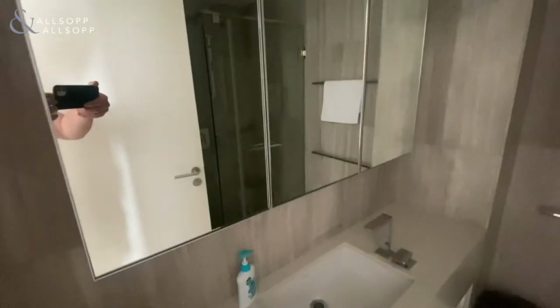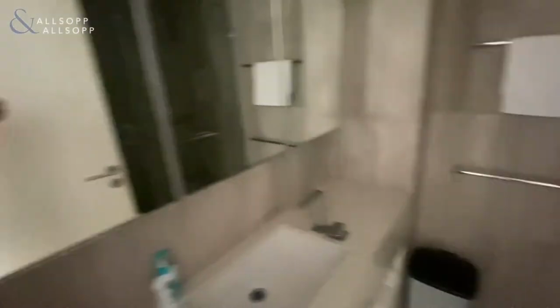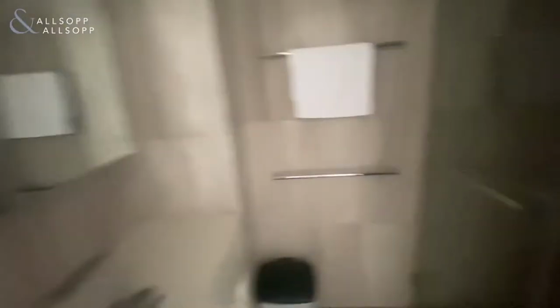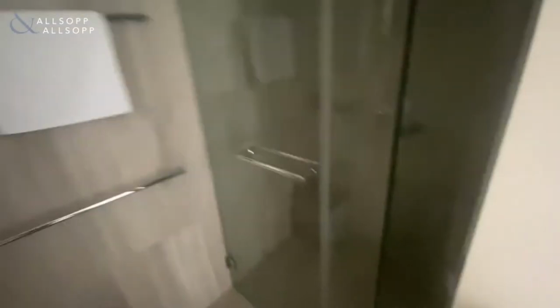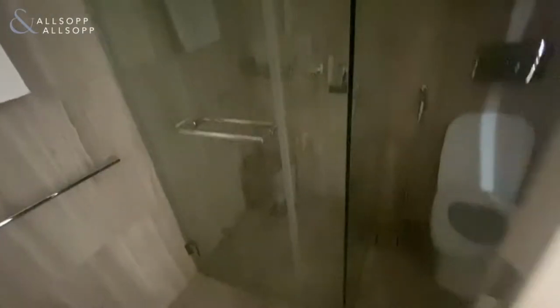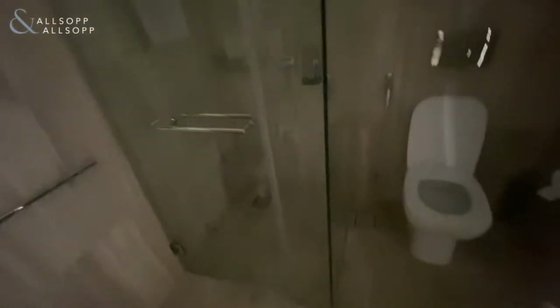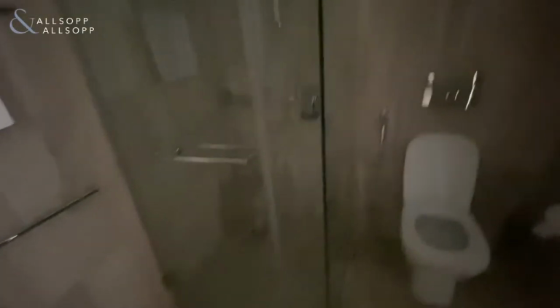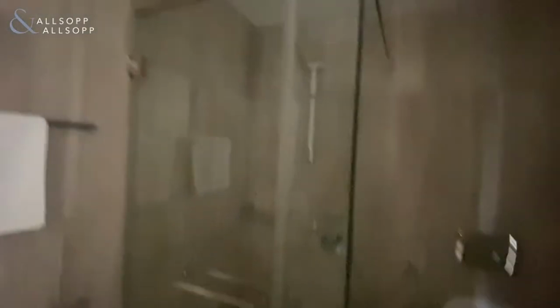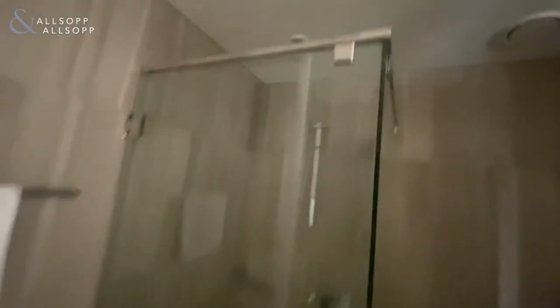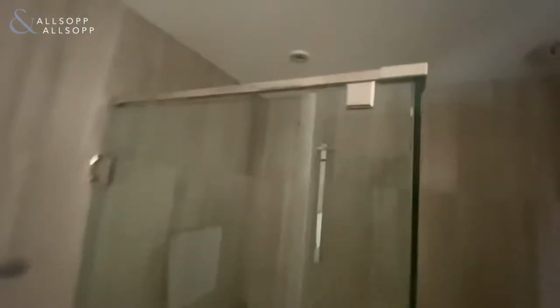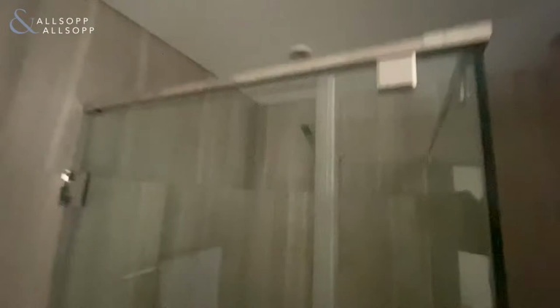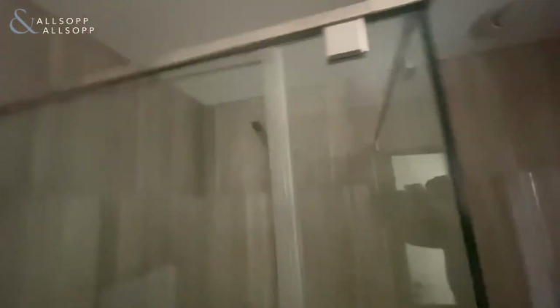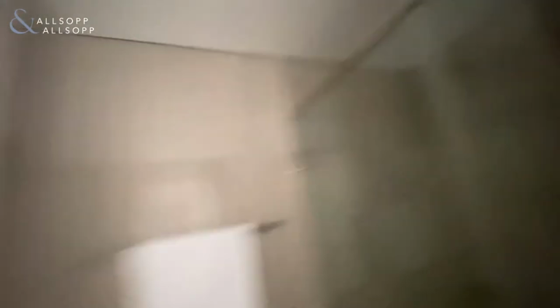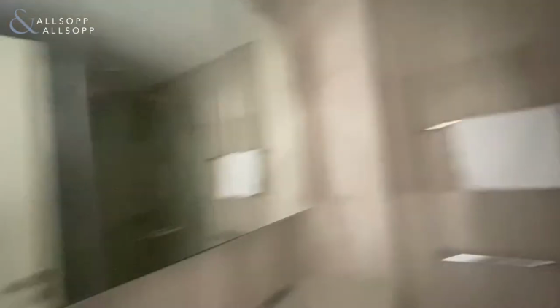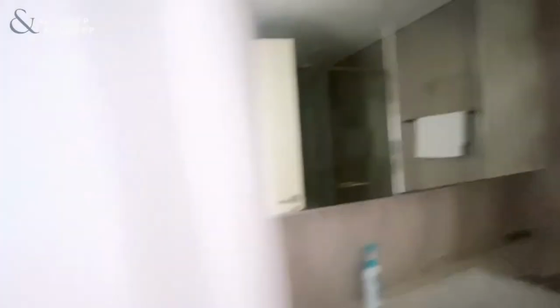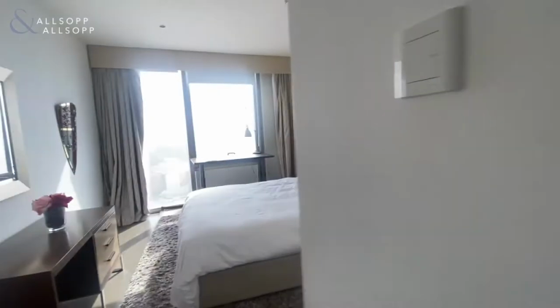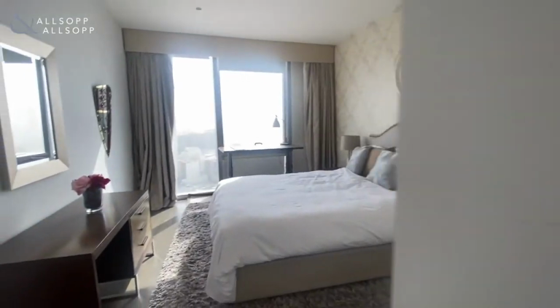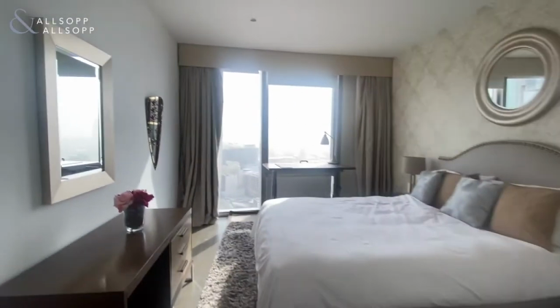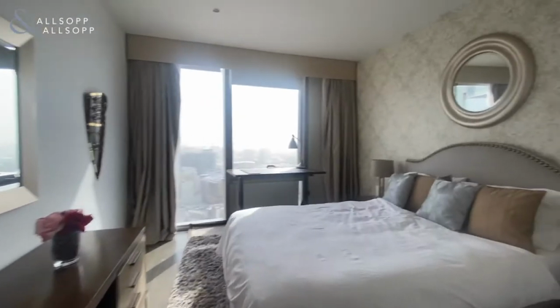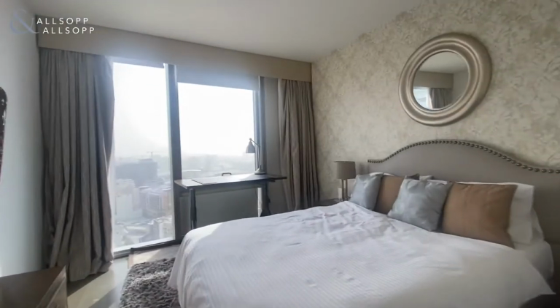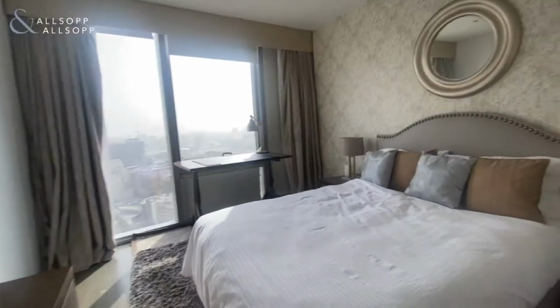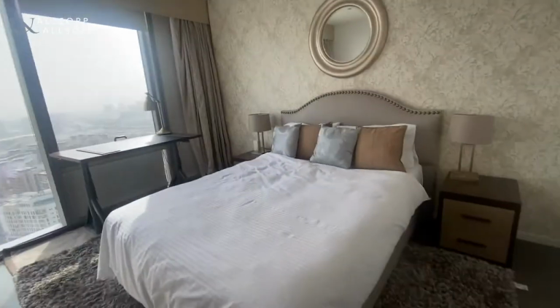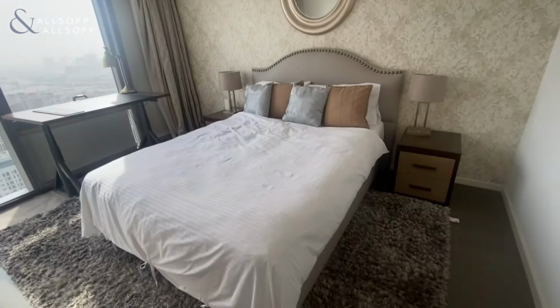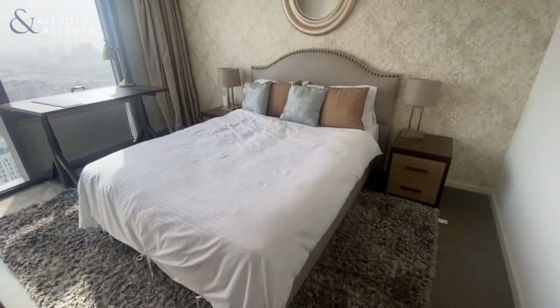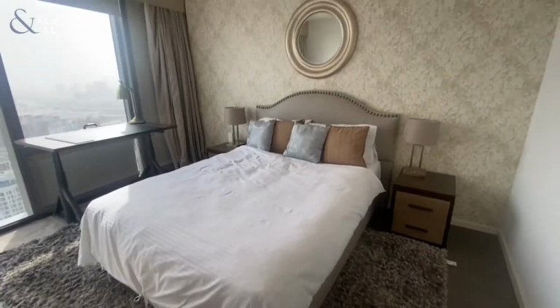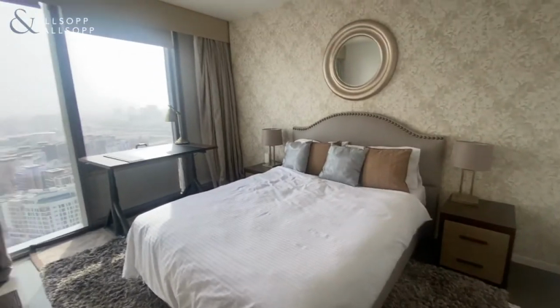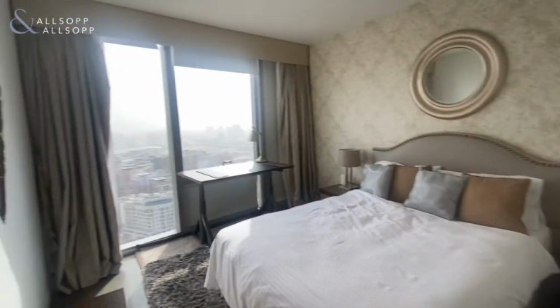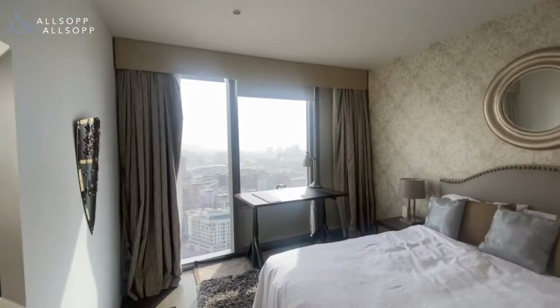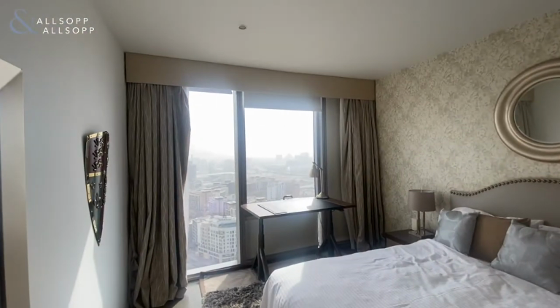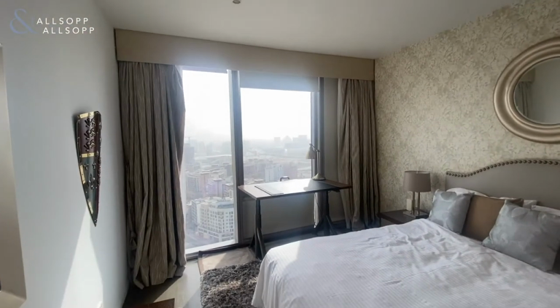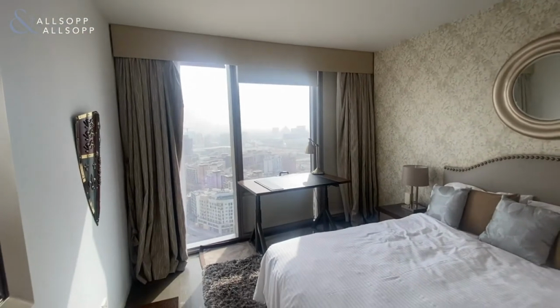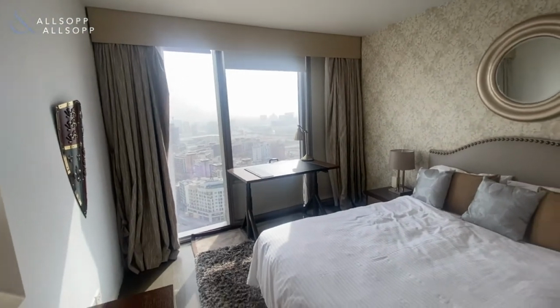In the en suite you've got a standalone shower. From the en suite into the bedroom, you've got a queen-size bed with floor-to-ceiling windows and plenty of natural sunlight.